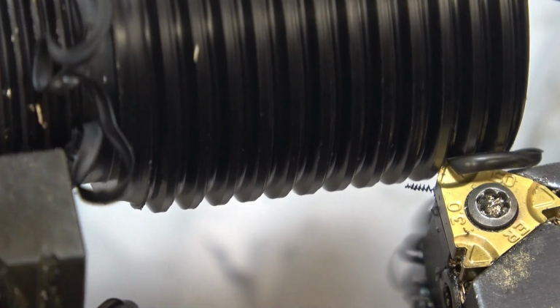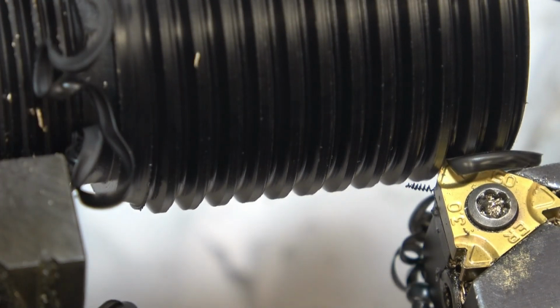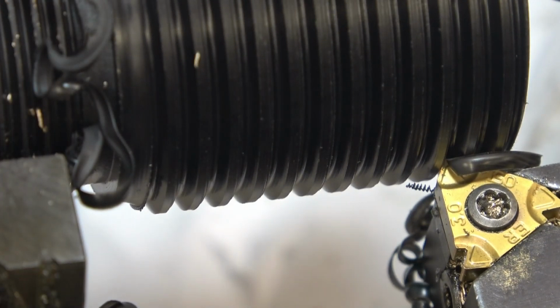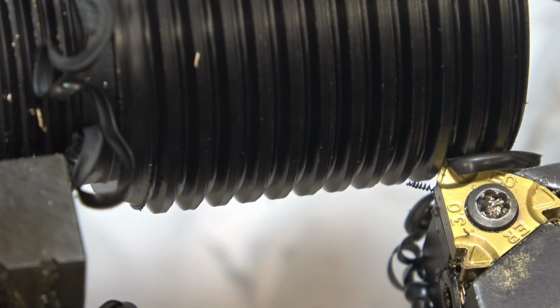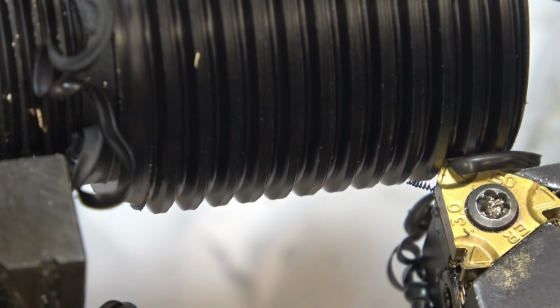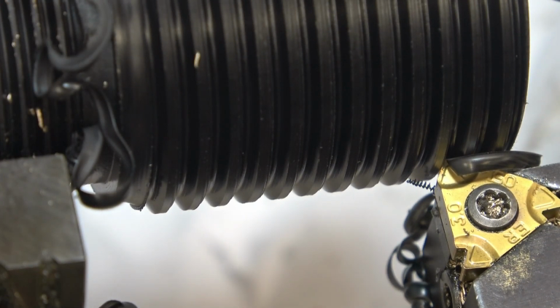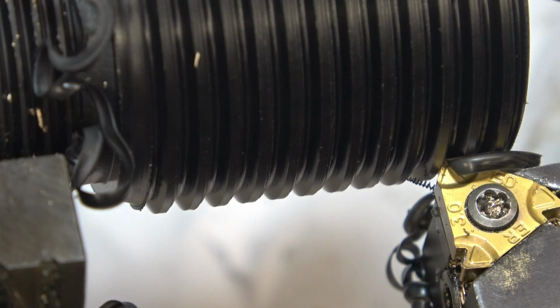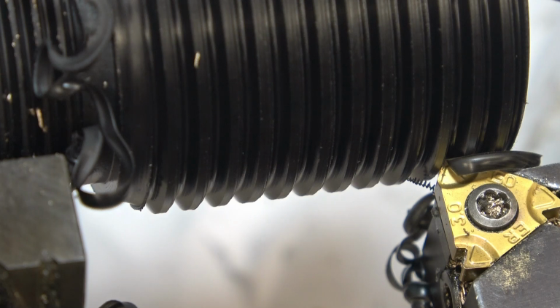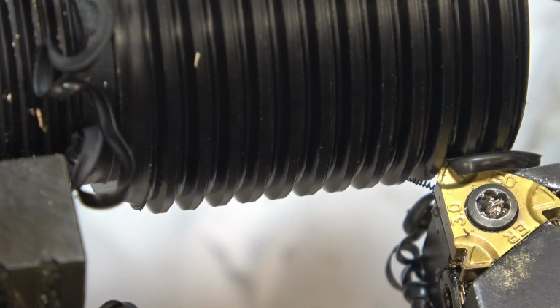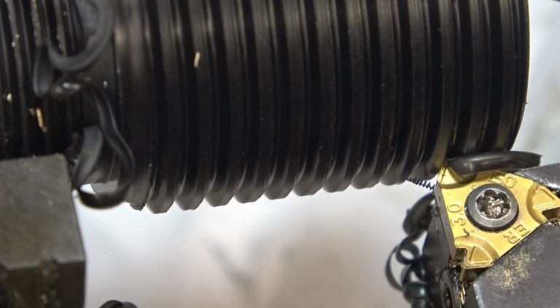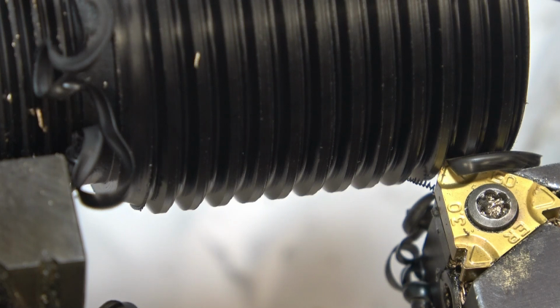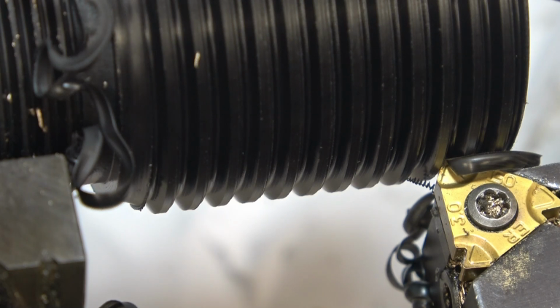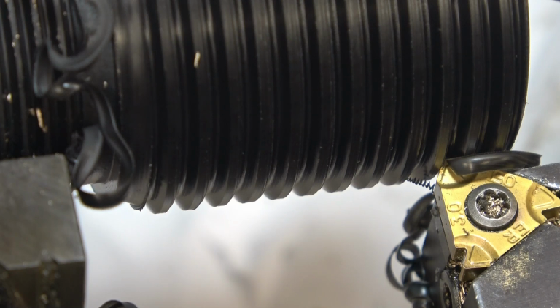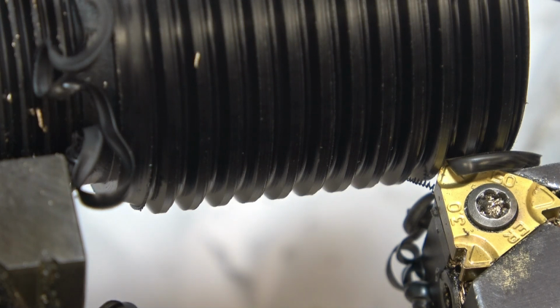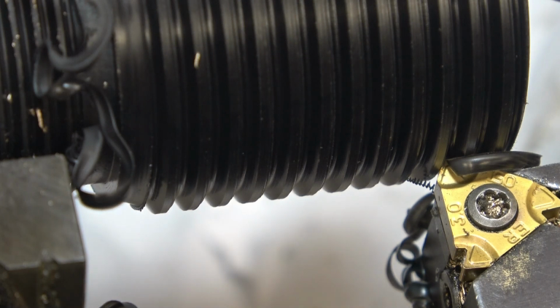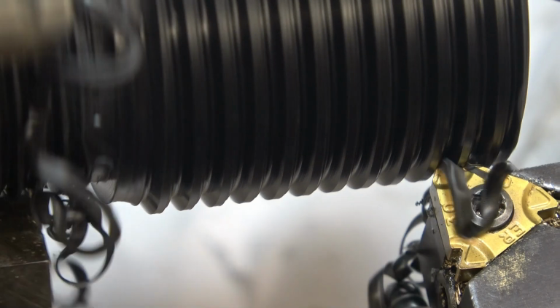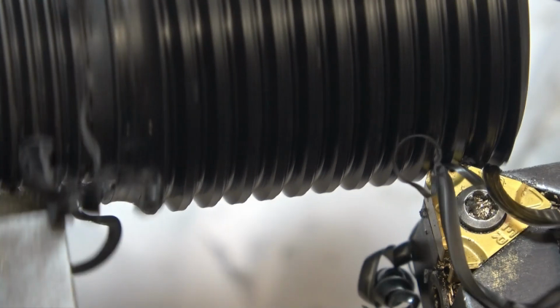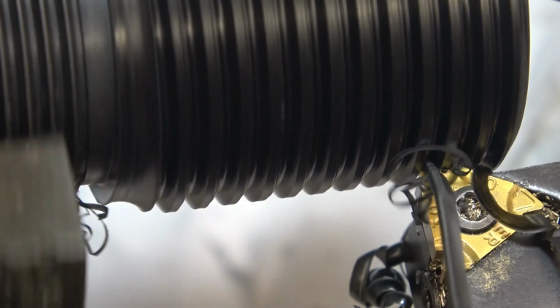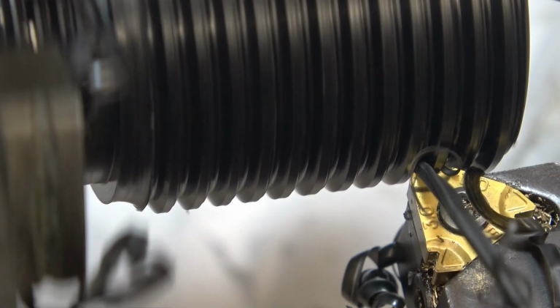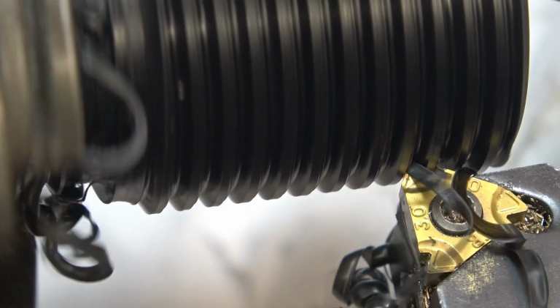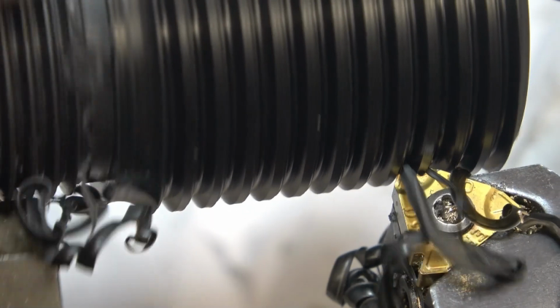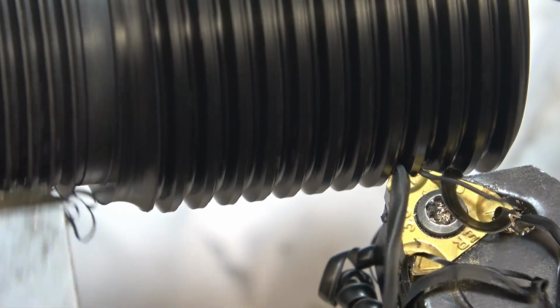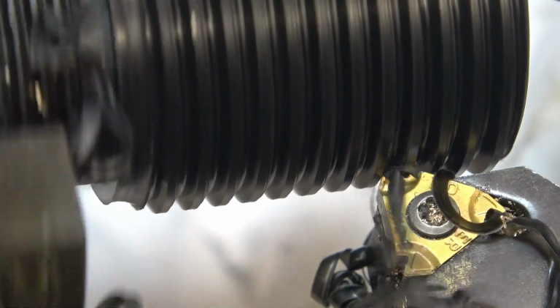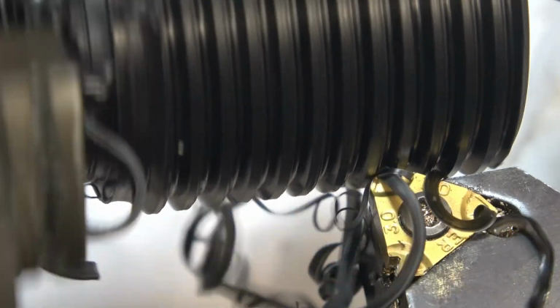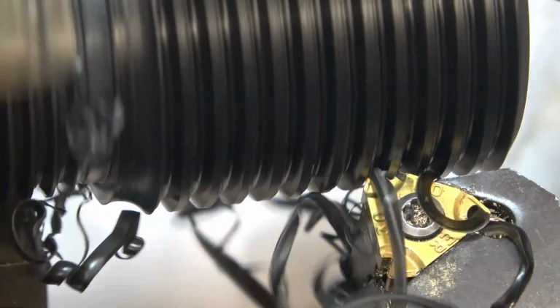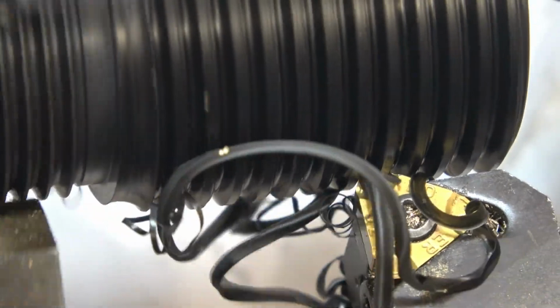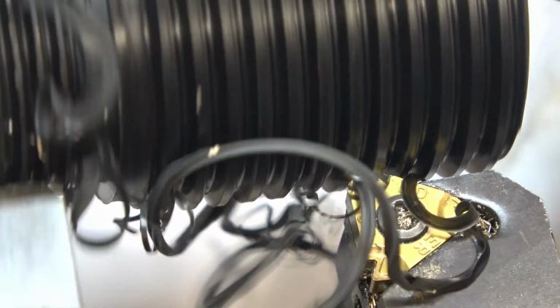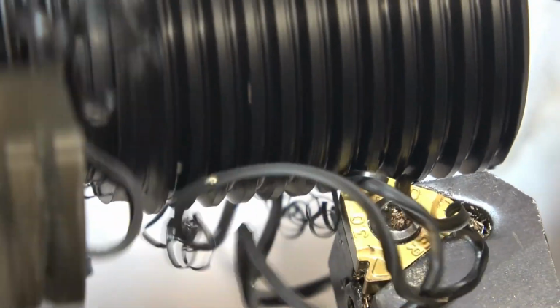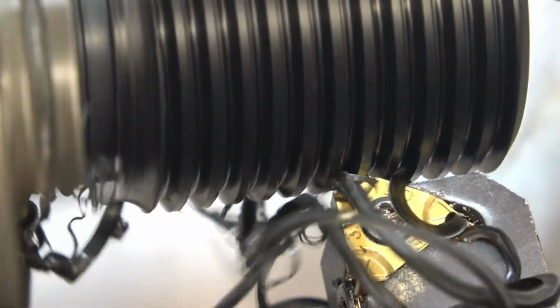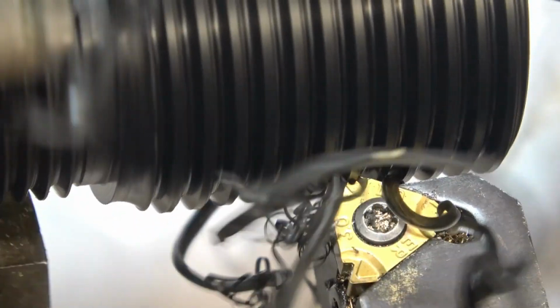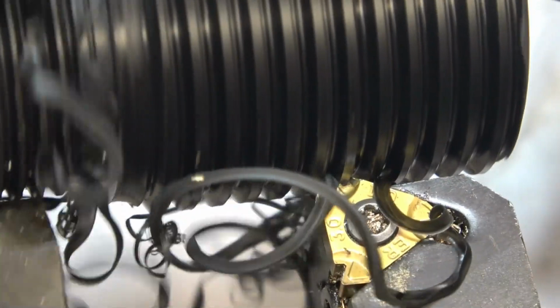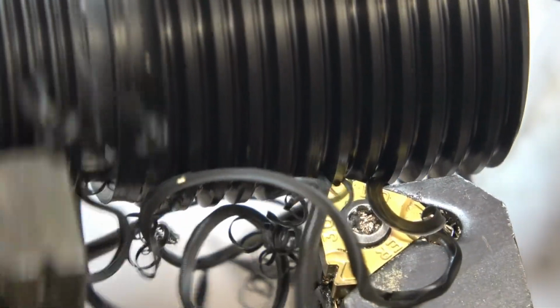I want to move it forward very, very slightly — it was cutting on the back of the tool. Right, now it's cutting on the full tool. So we've successfully managed to pick the thread up.